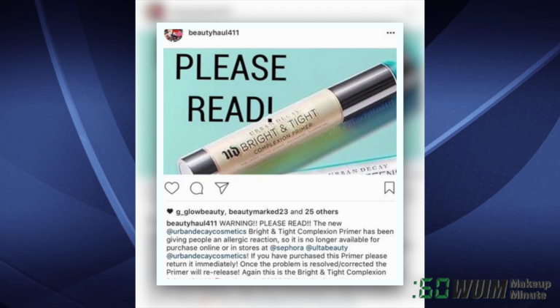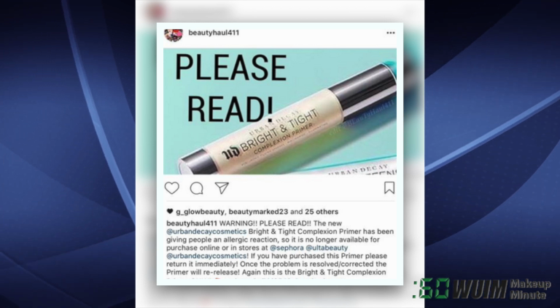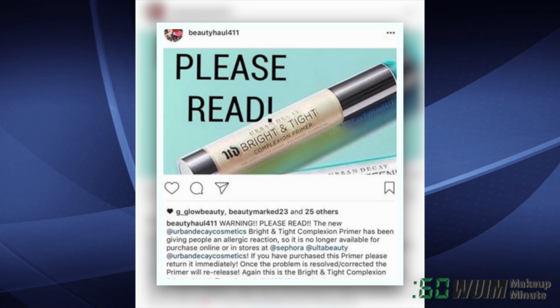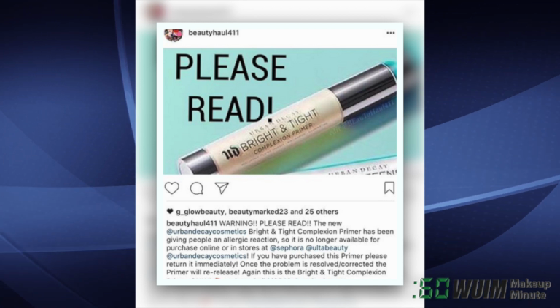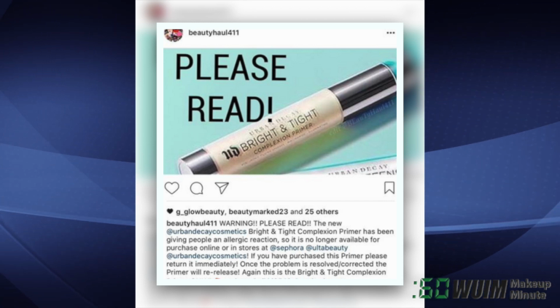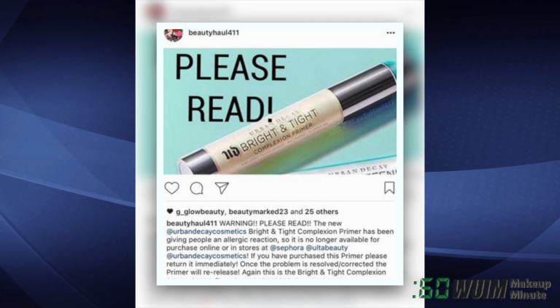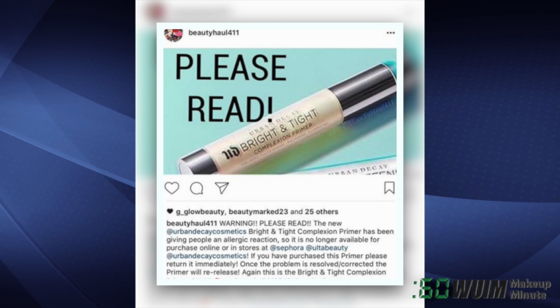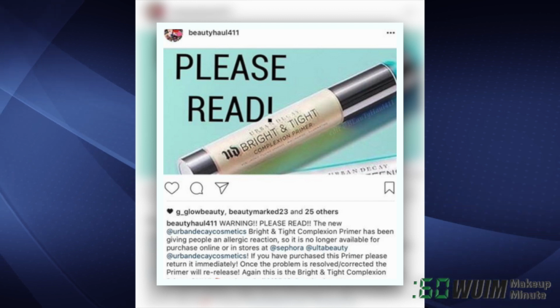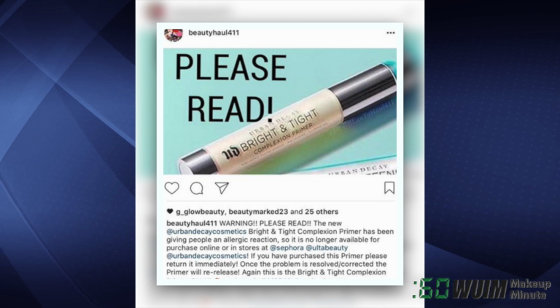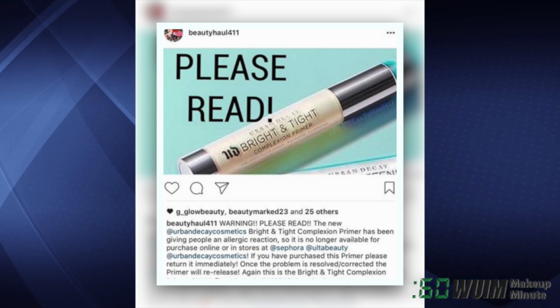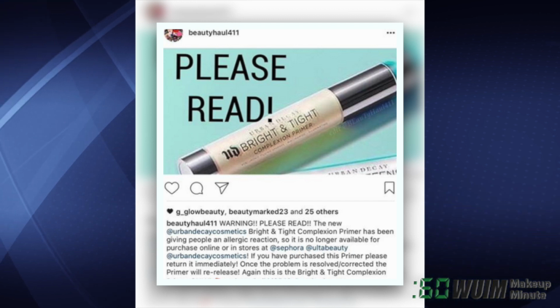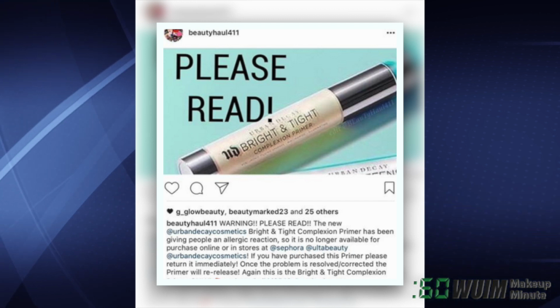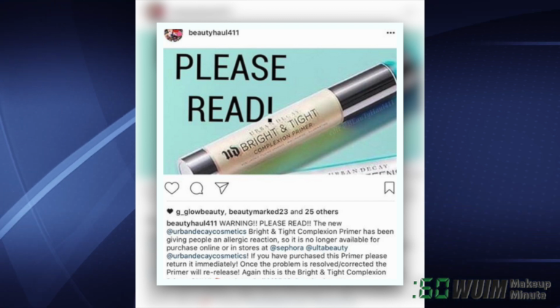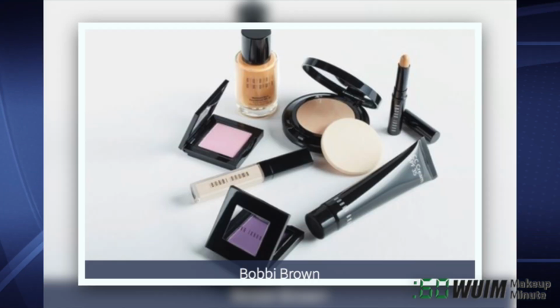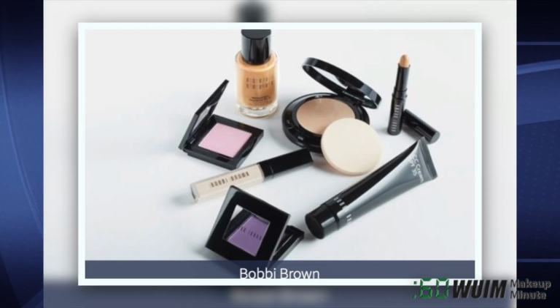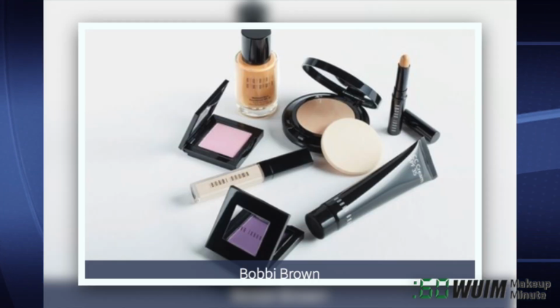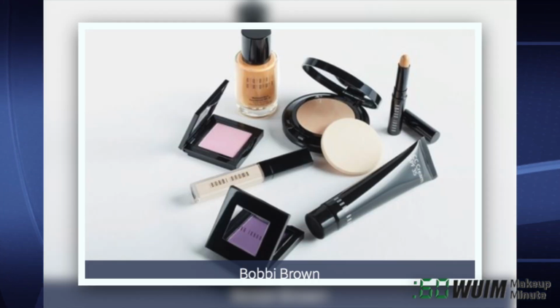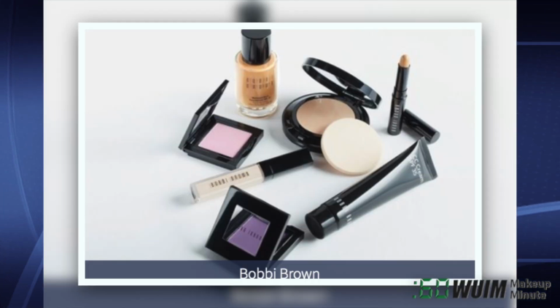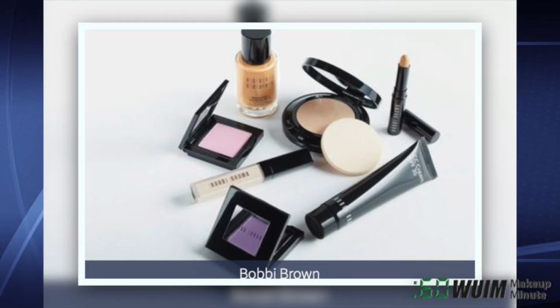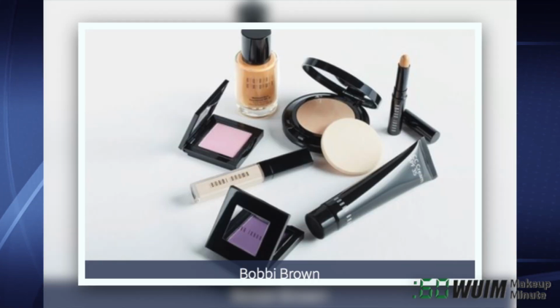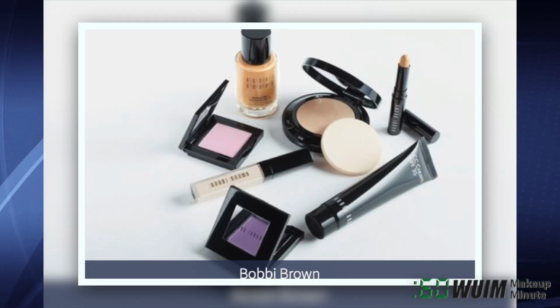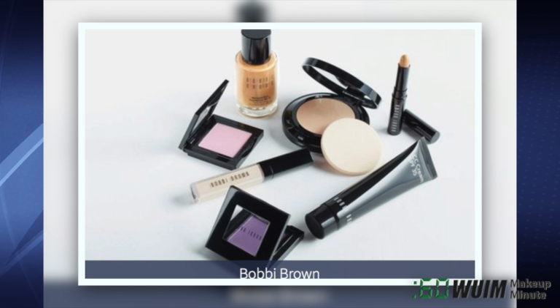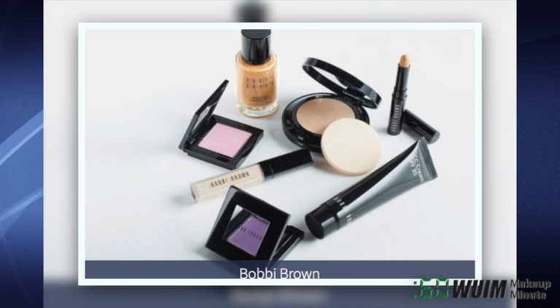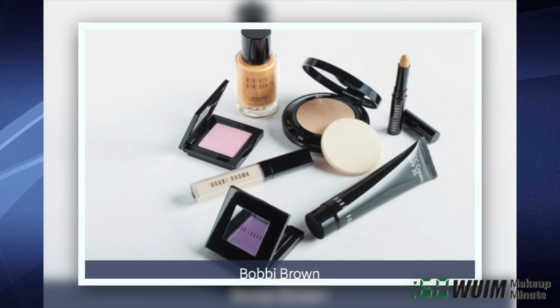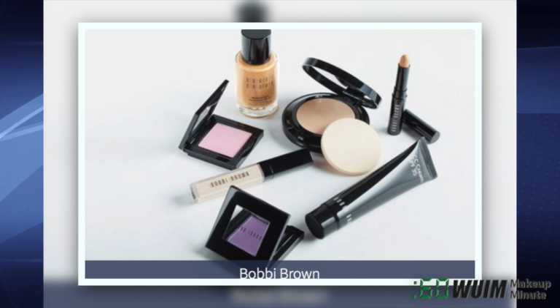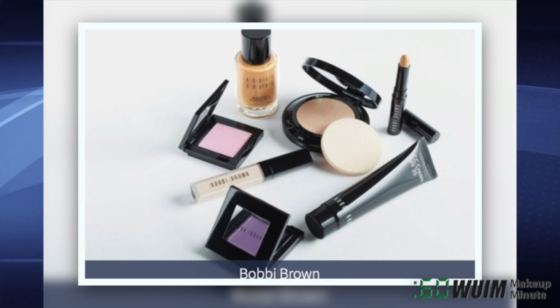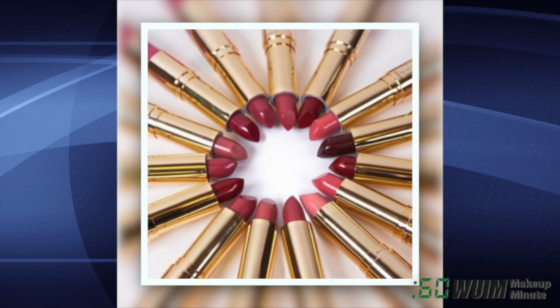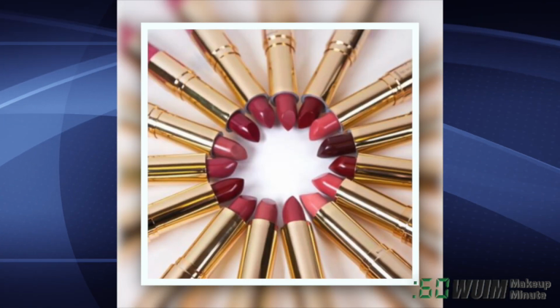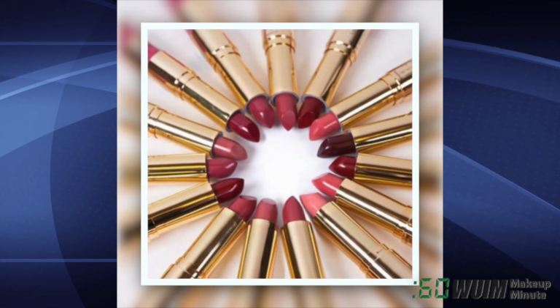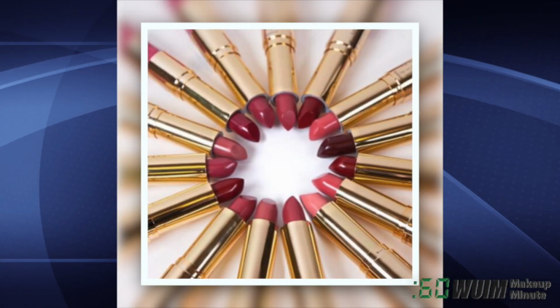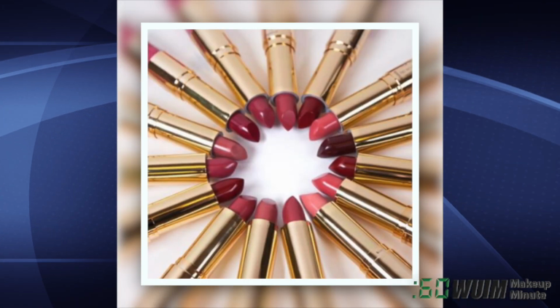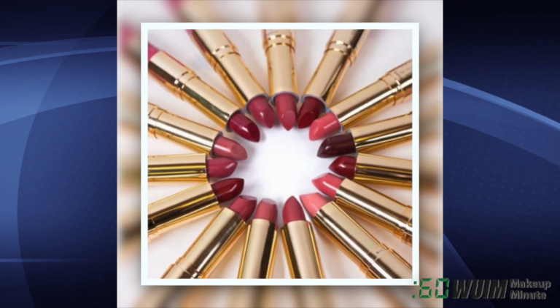Once the problem has been corrected, it will be re-released. This applies only to the Bright and Tight Complexion Primer. Bobbi Brown is on Haute Look for the first time — the sale runs for 5 days.